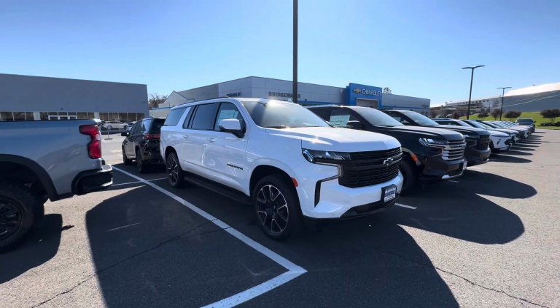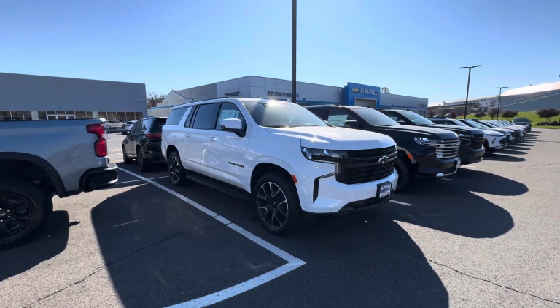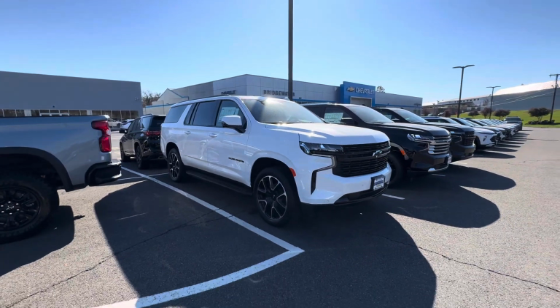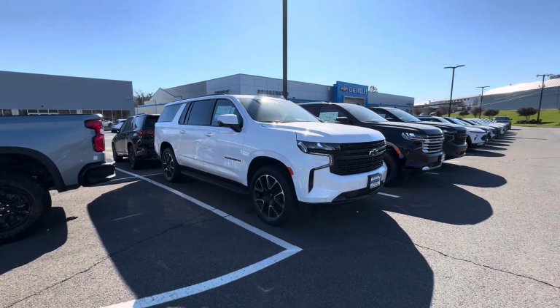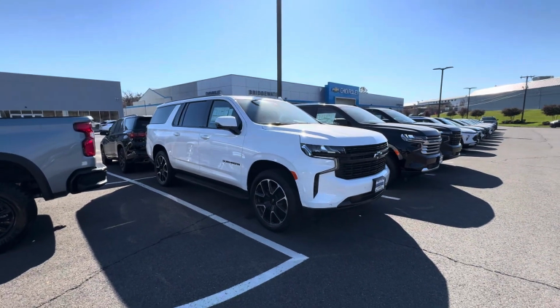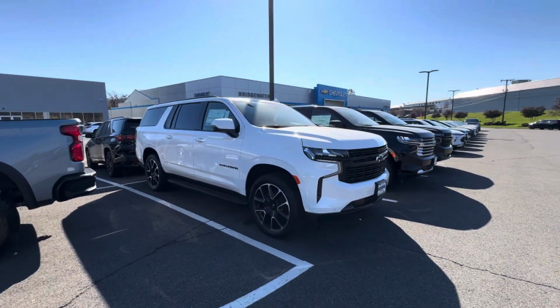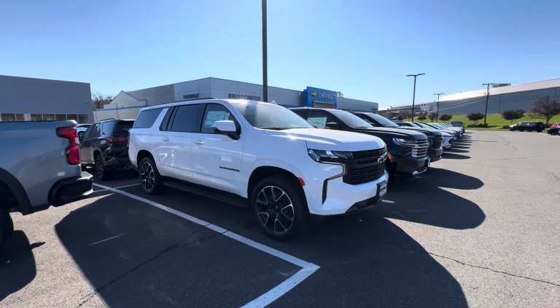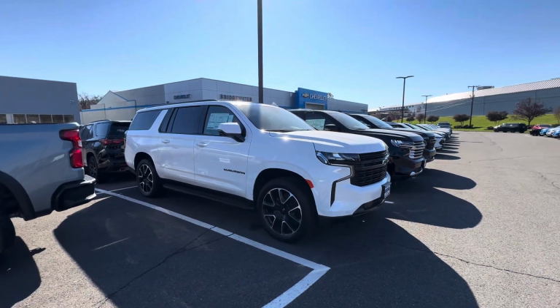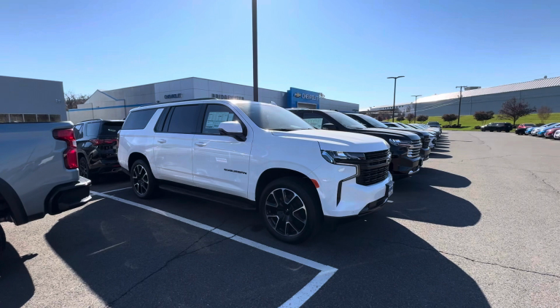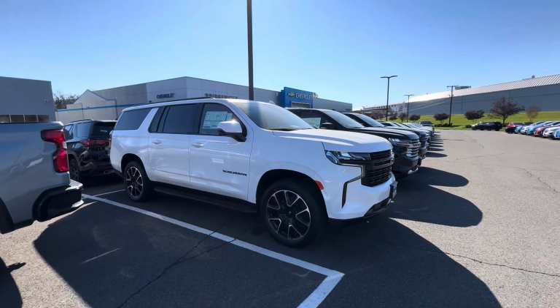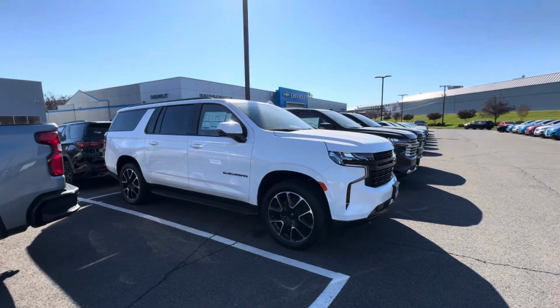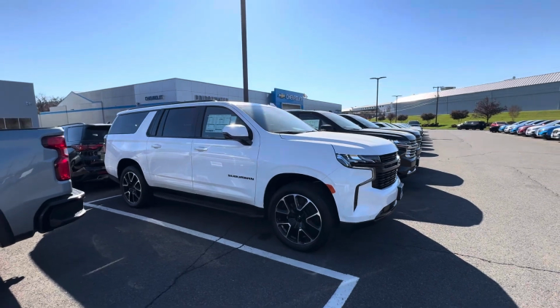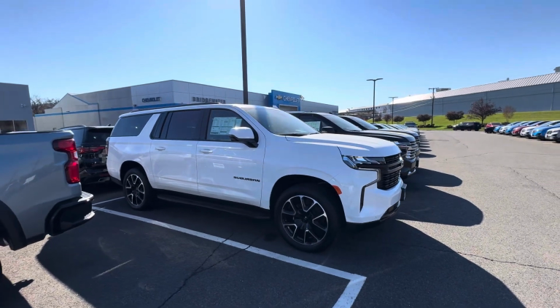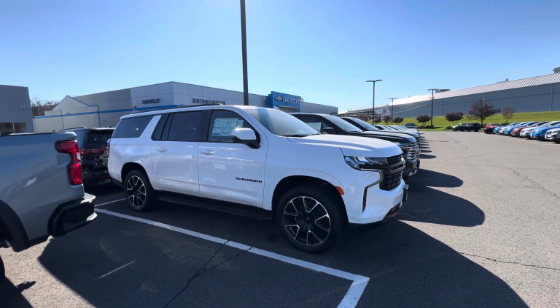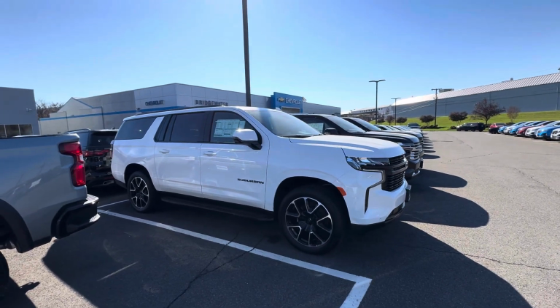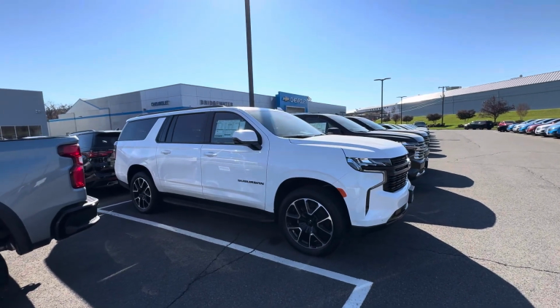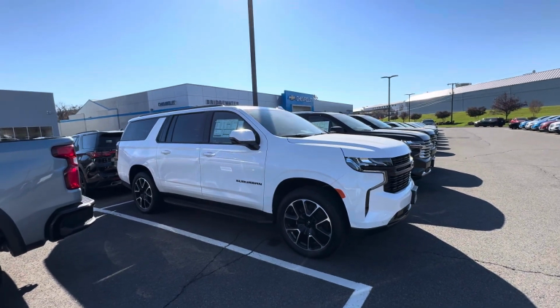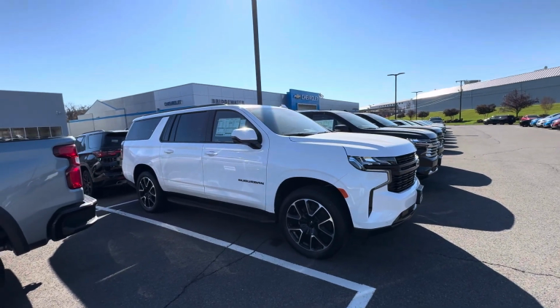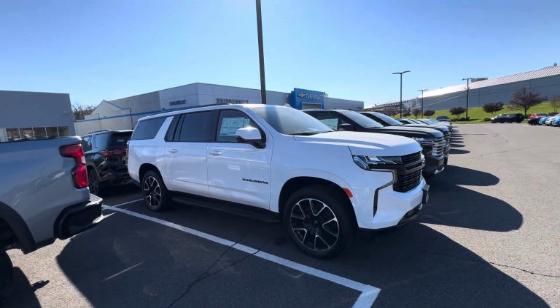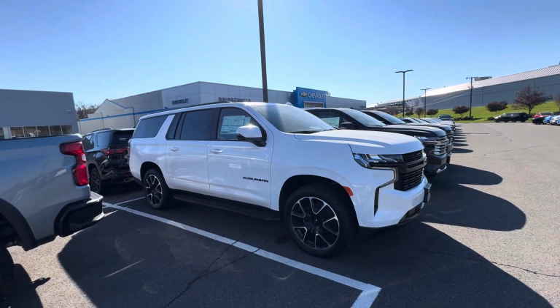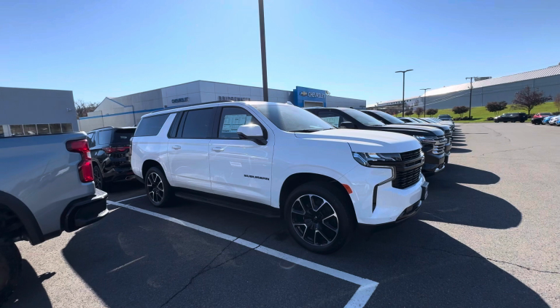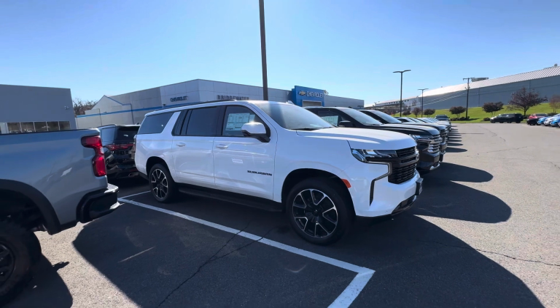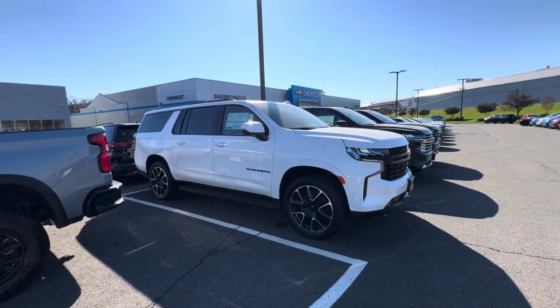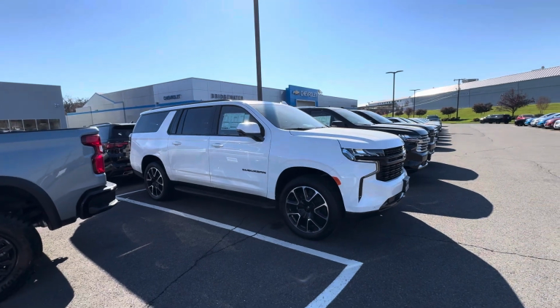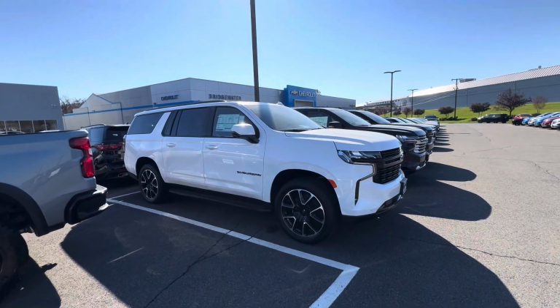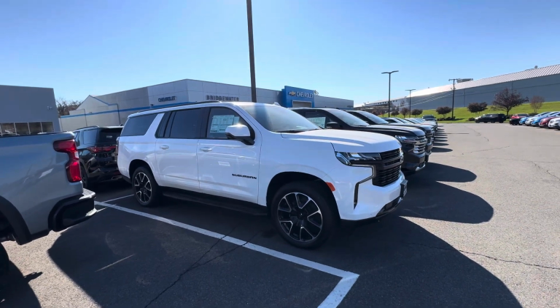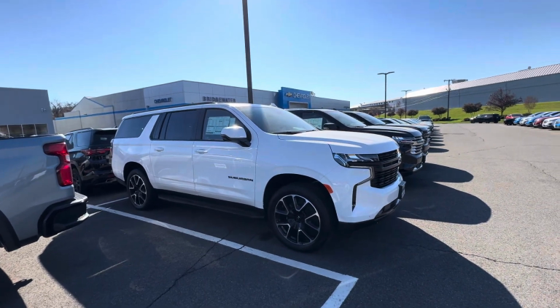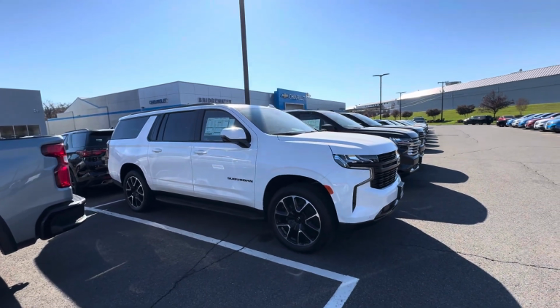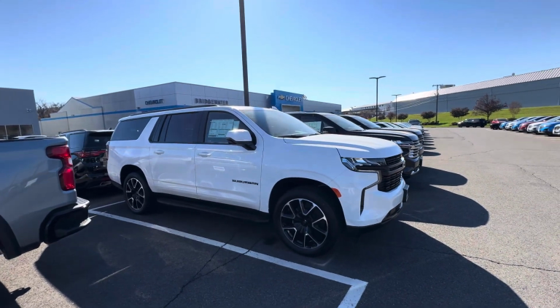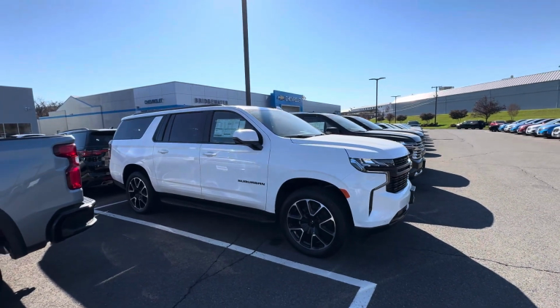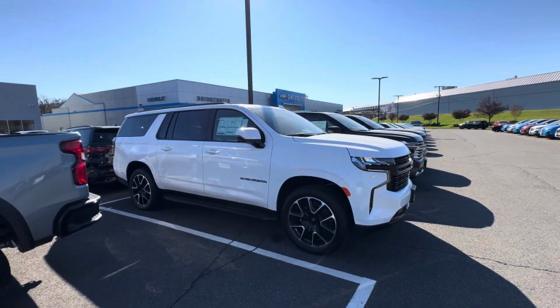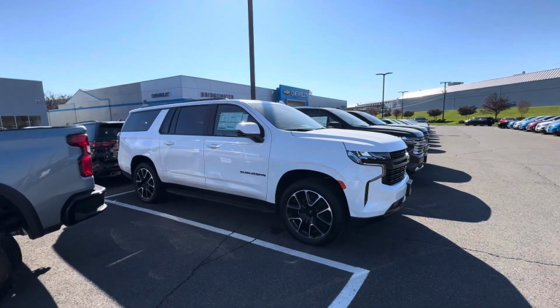Good afternoon, my name is Sal Lombardino, I'm with Bridgewater Chevrolet. Thank you so much for your interest in a 2023 Chevy Suburban — fantastic choice, by the way. We do have one in stock; it's this beautiful Summit White RST.